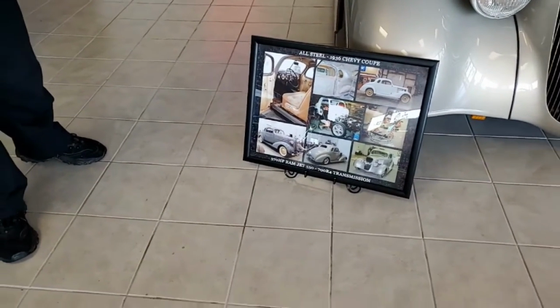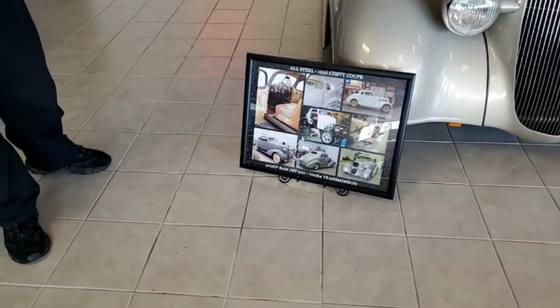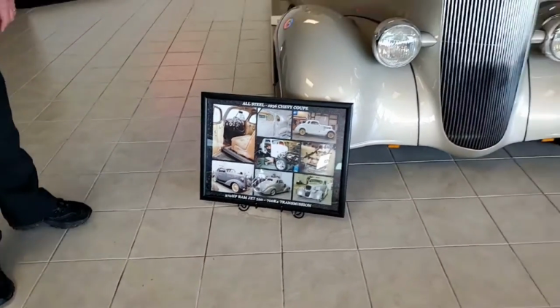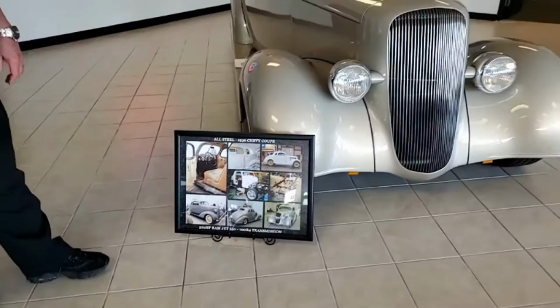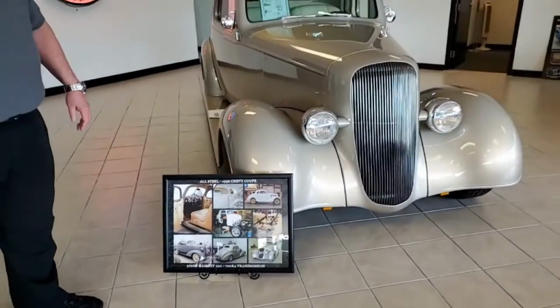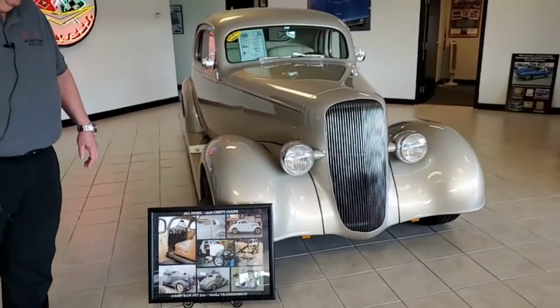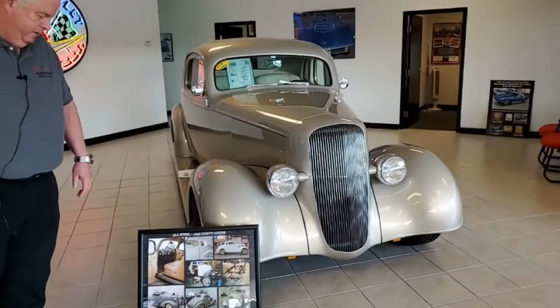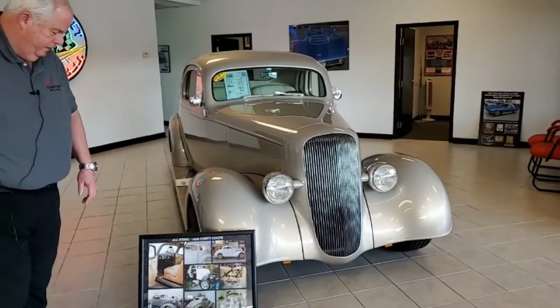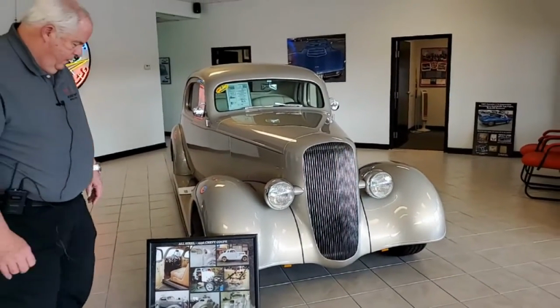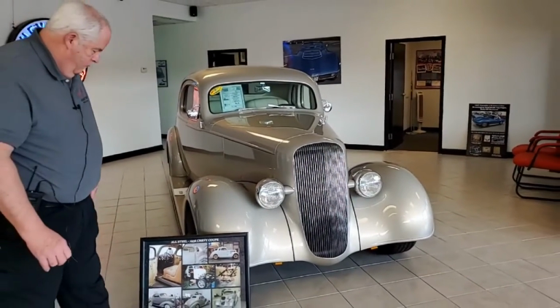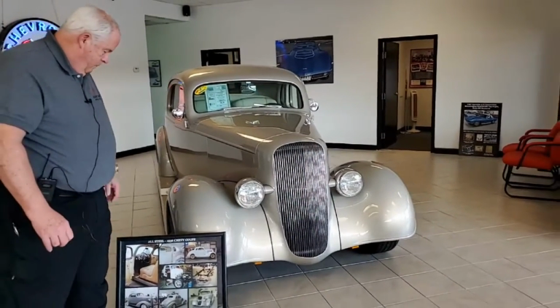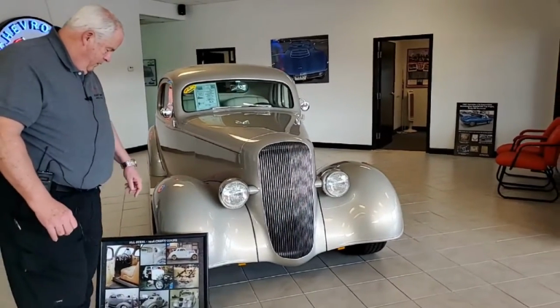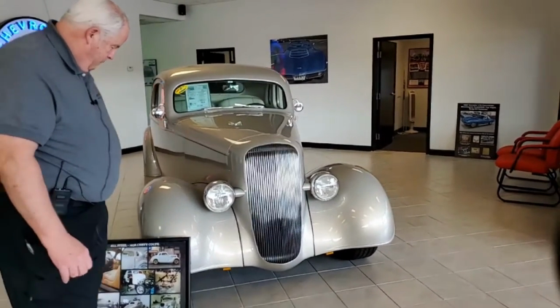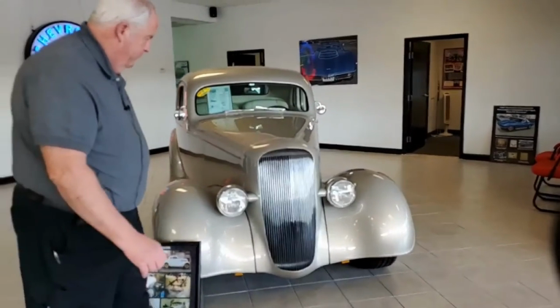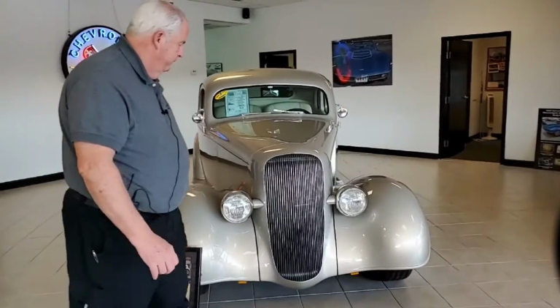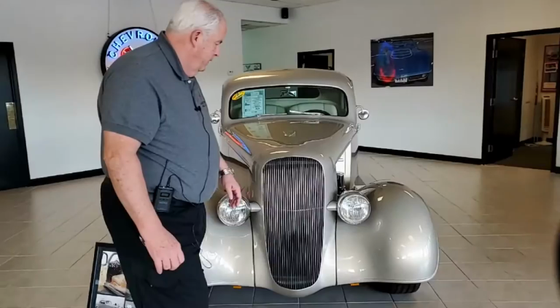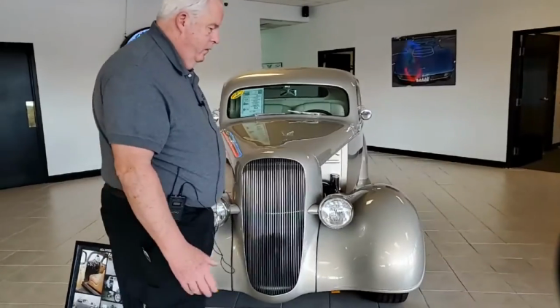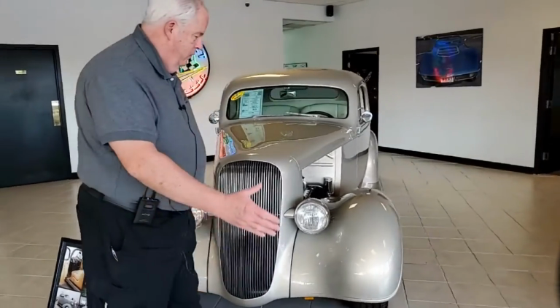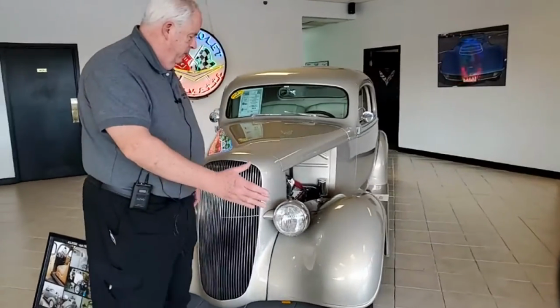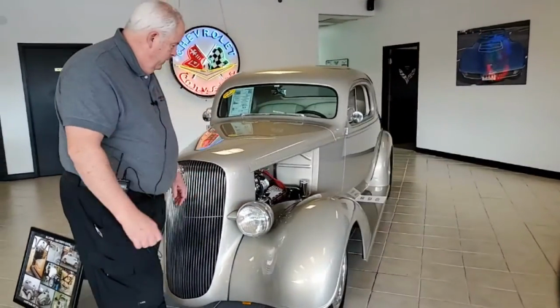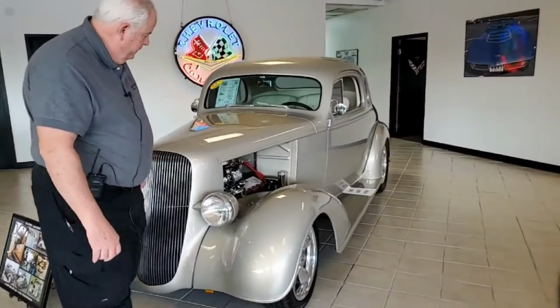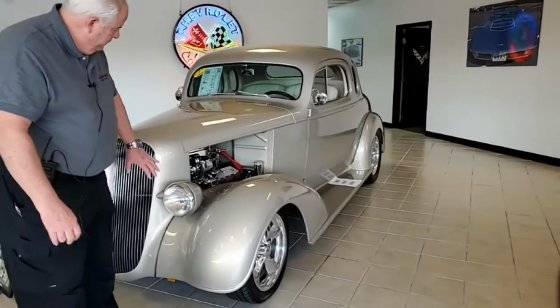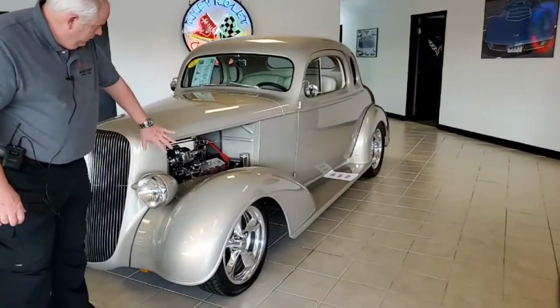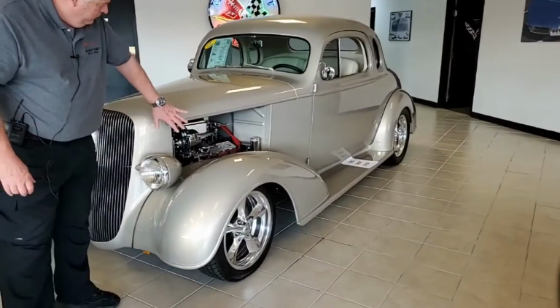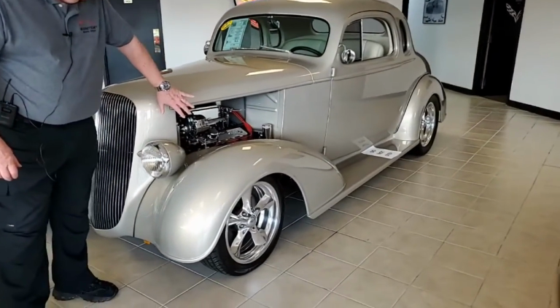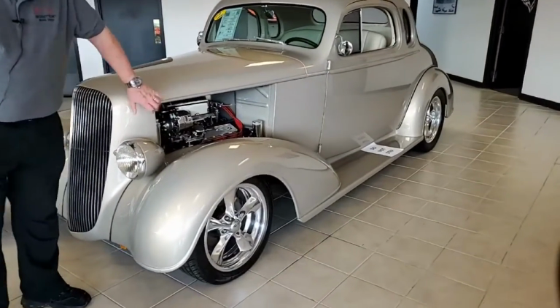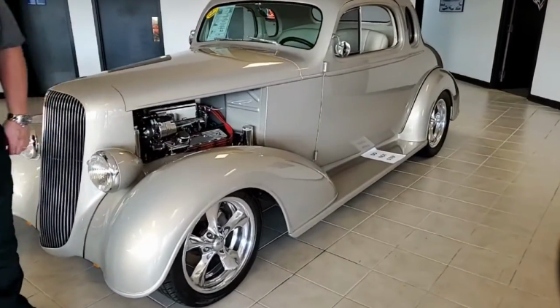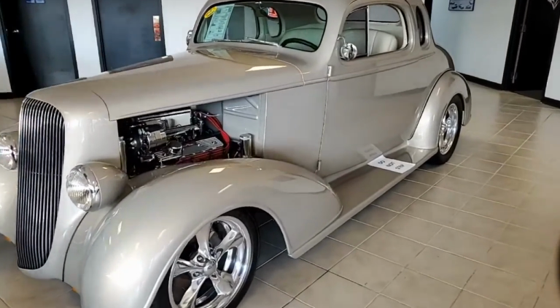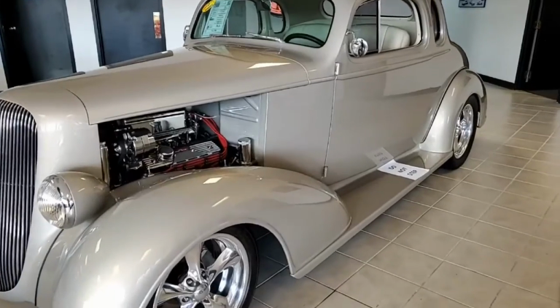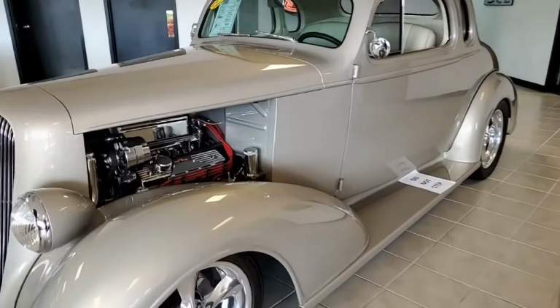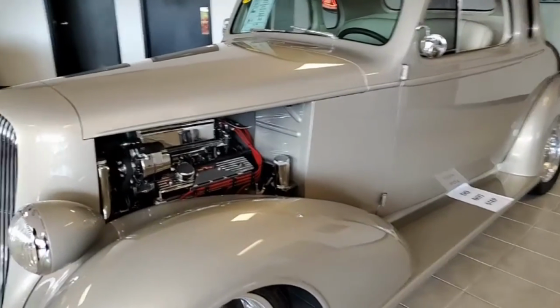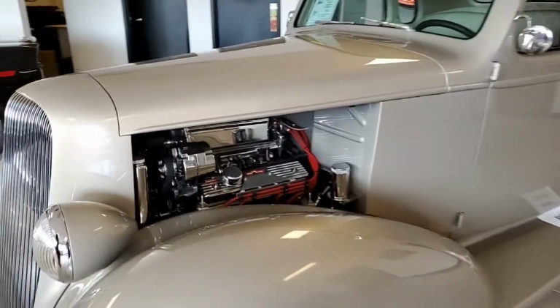It's got a 370 horsepower Ramjet 350 with a 400 R4 transmission. We're going to walk around this way so we can give you an absolutely beautiful view of that motor.